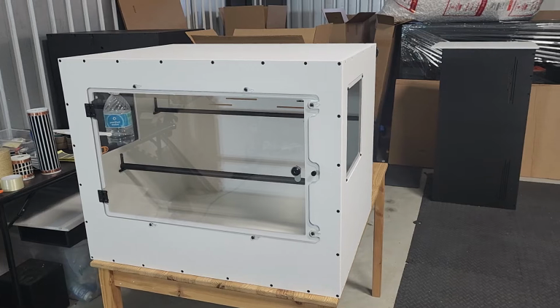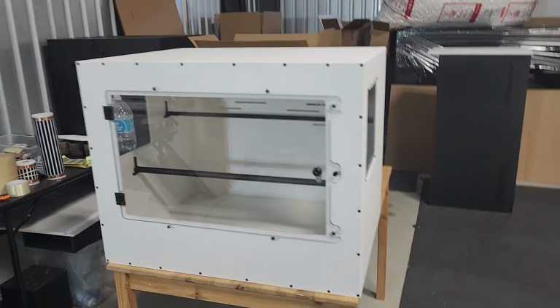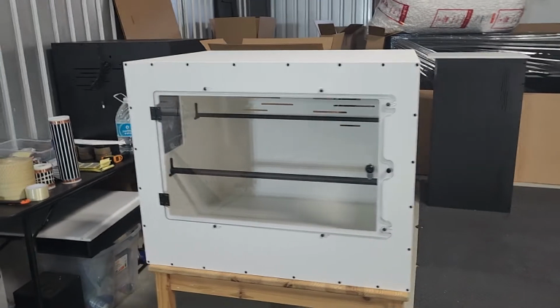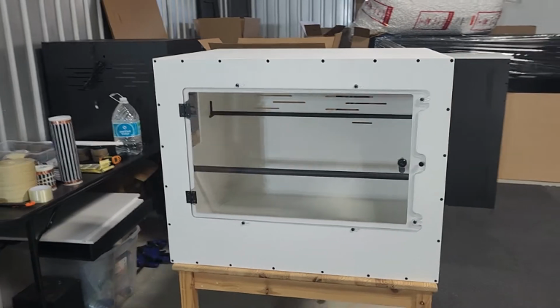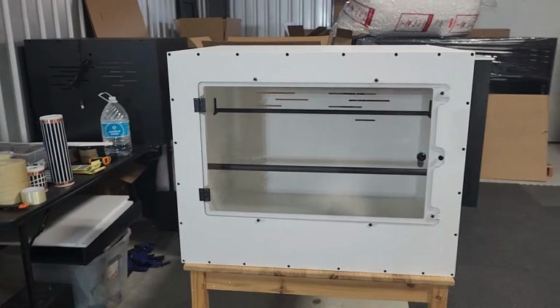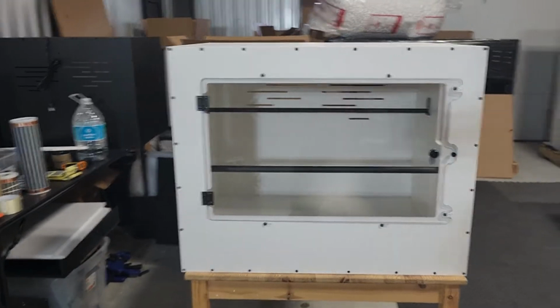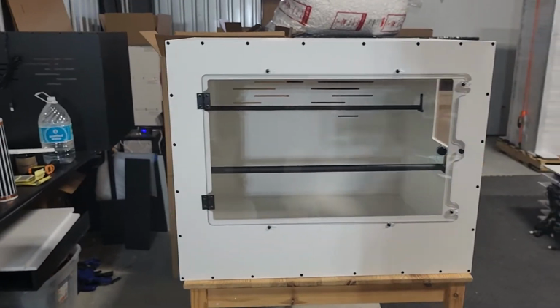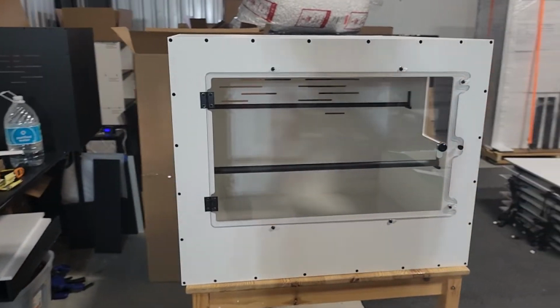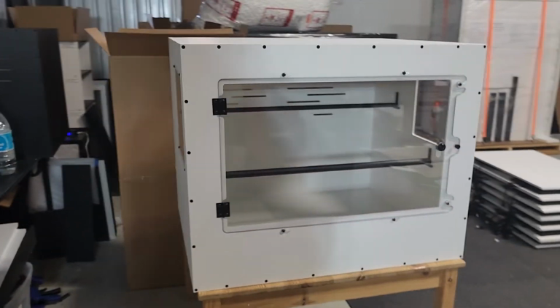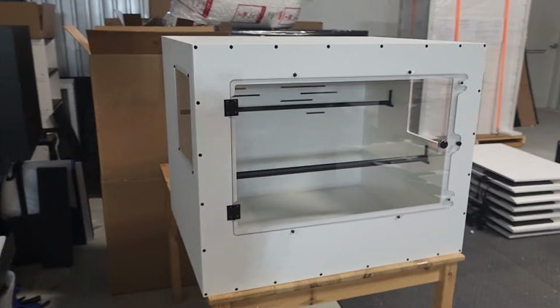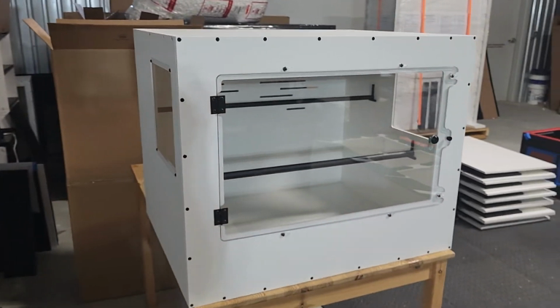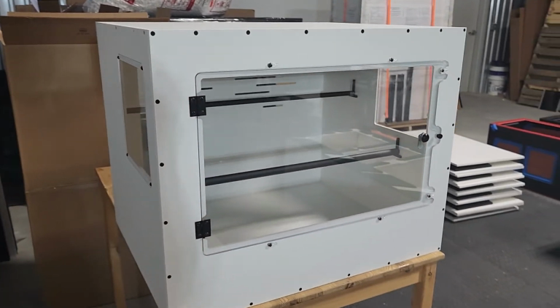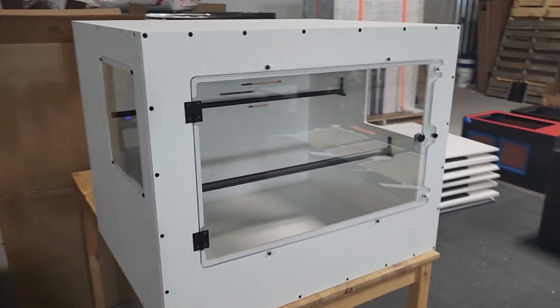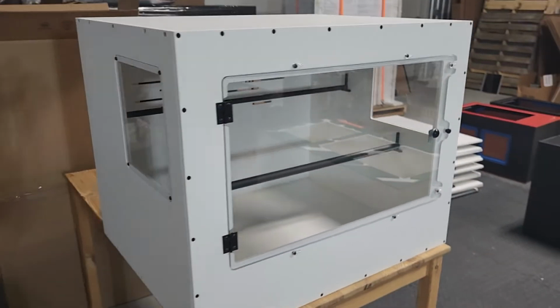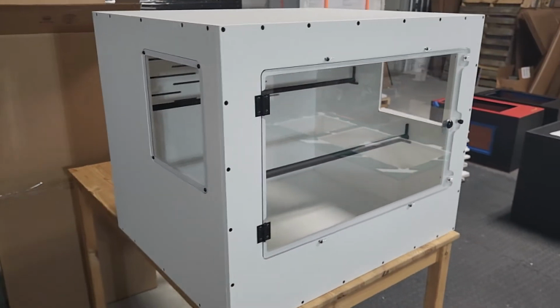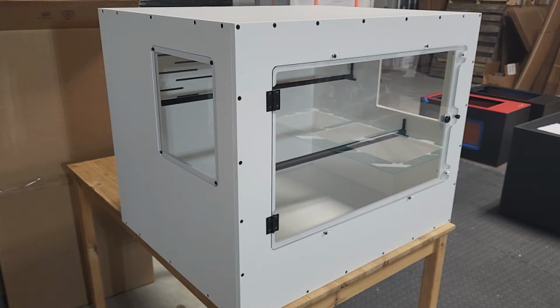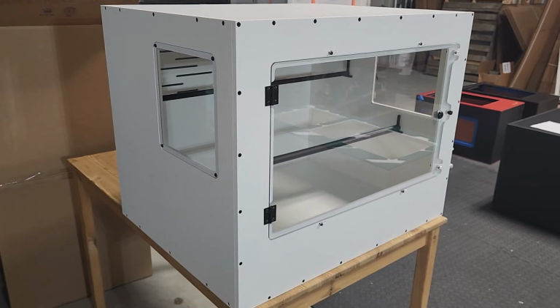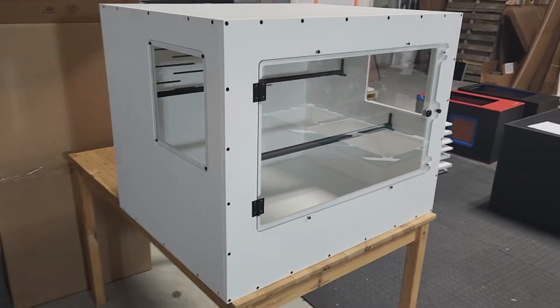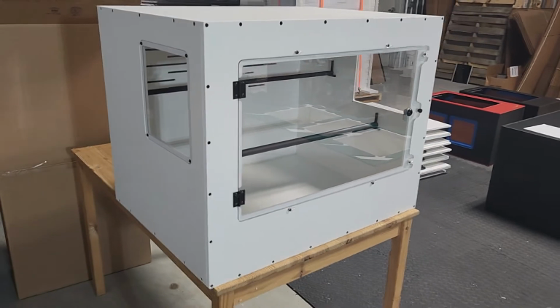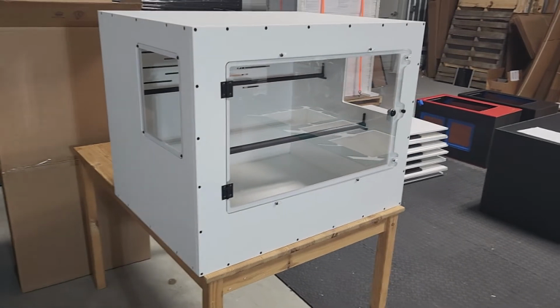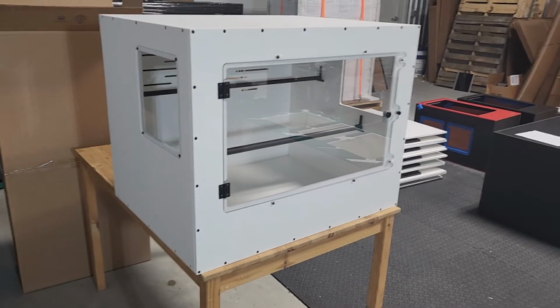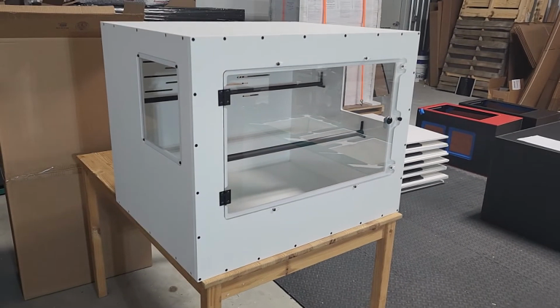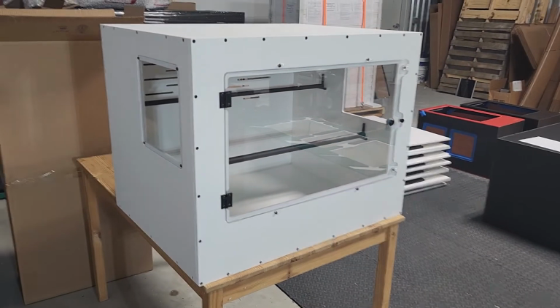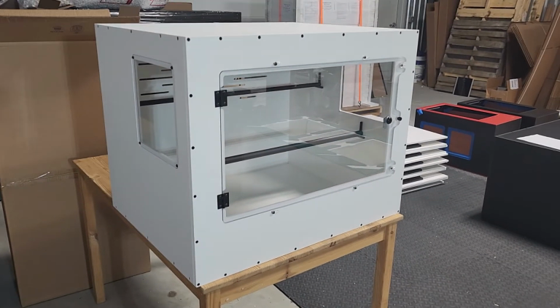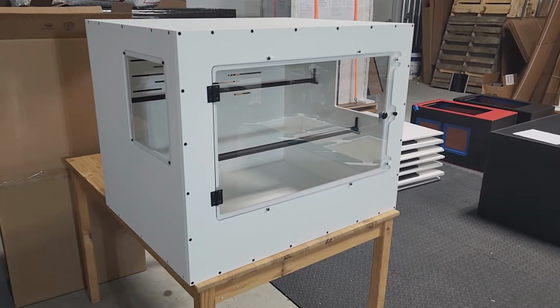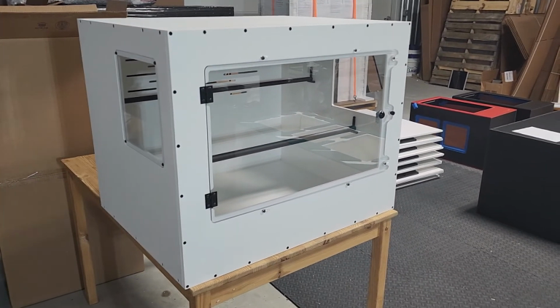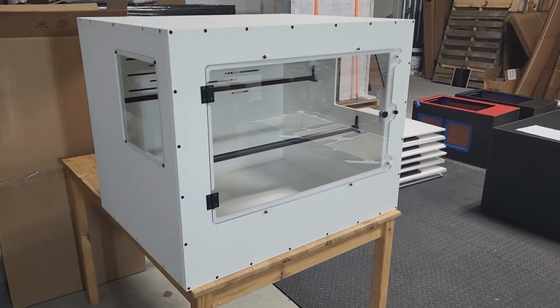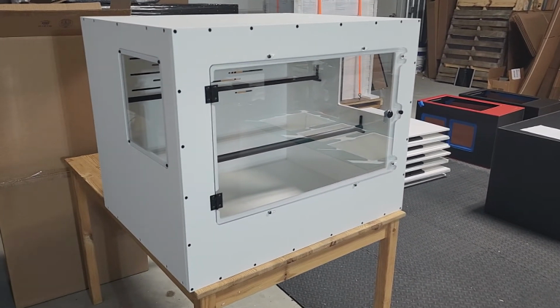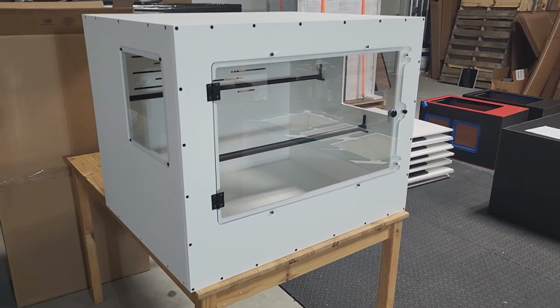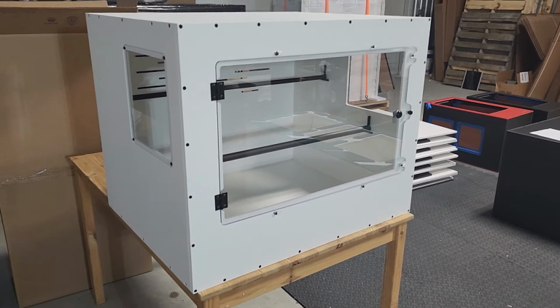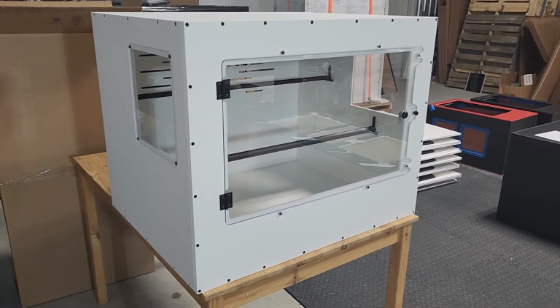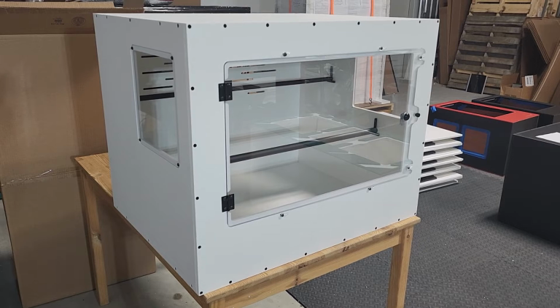Welcome to another glorious episode of Enclosure Talk. Today we are taking a look at this 24XL. The 24XL is a 30x24x24 enclosure.